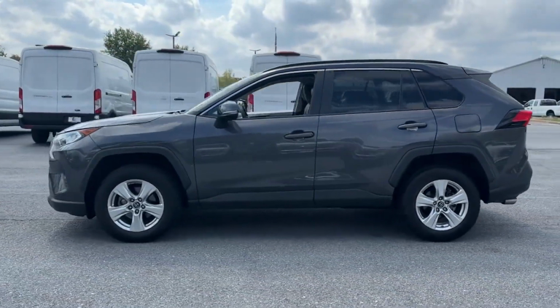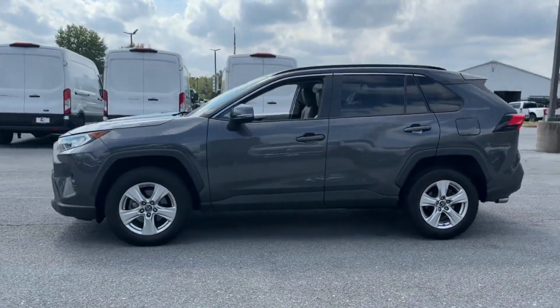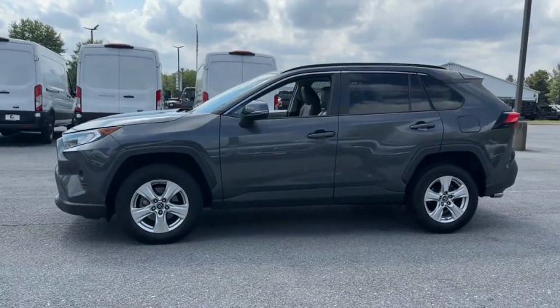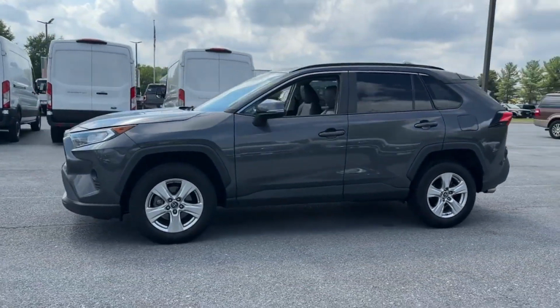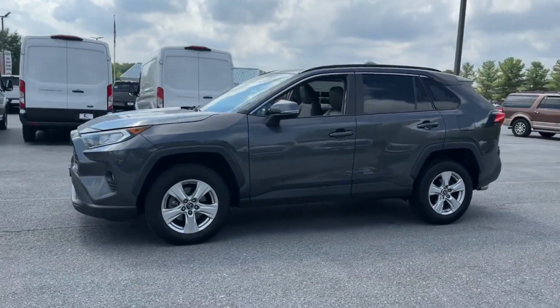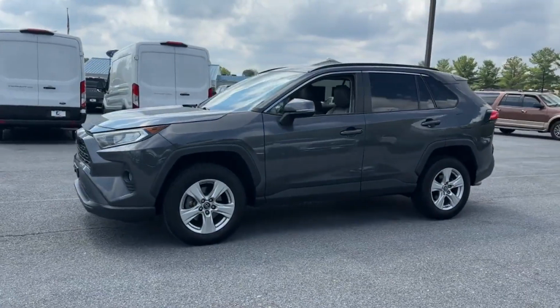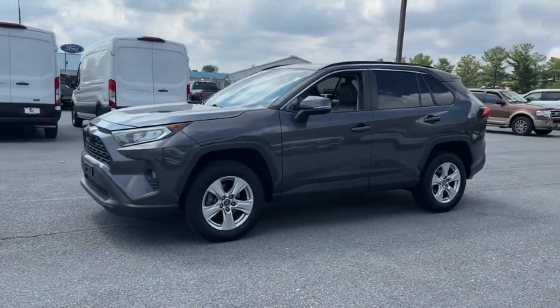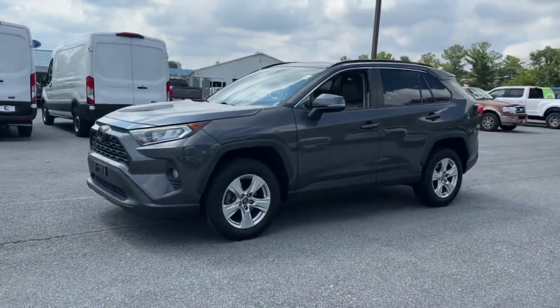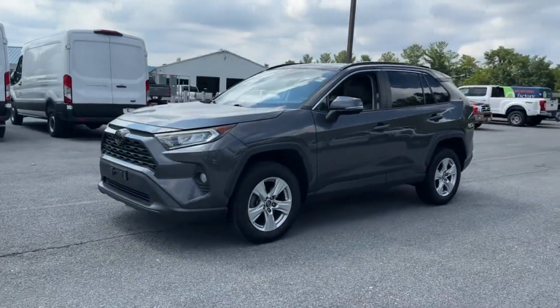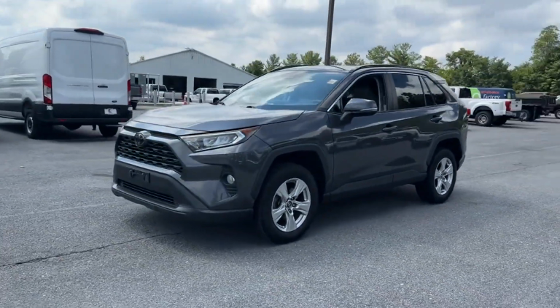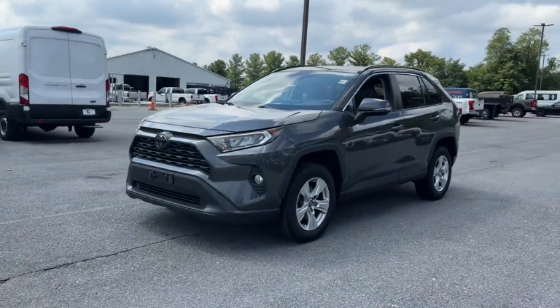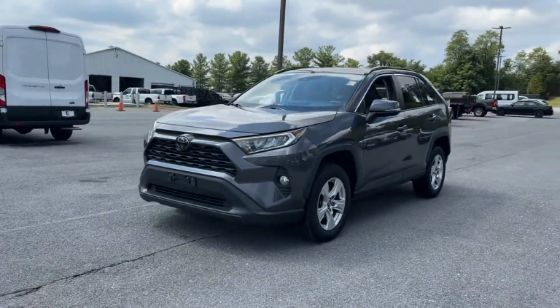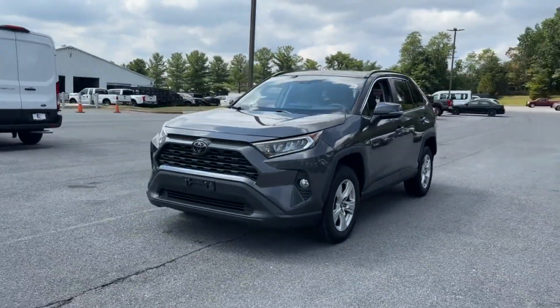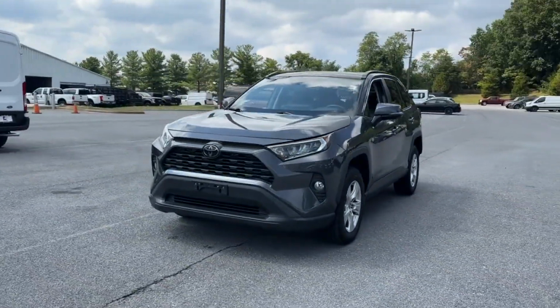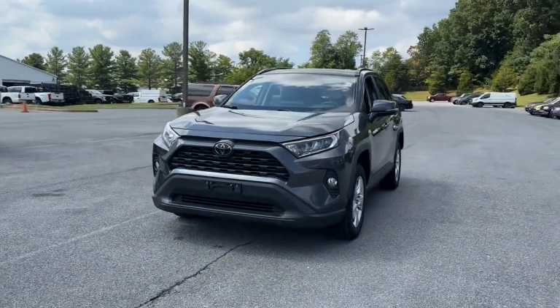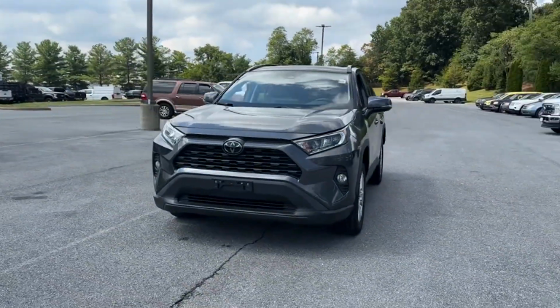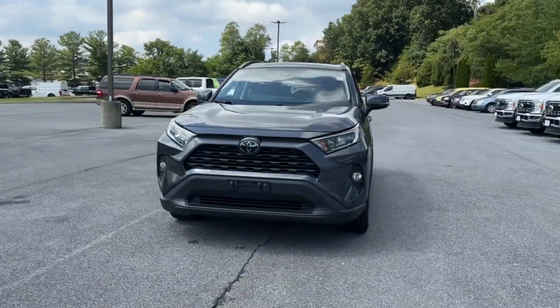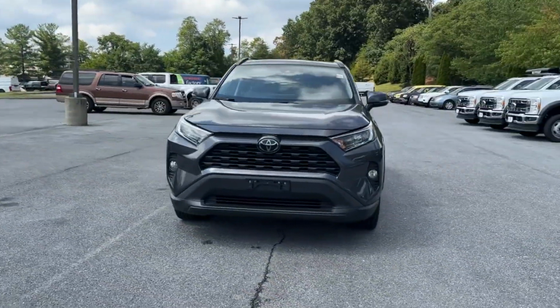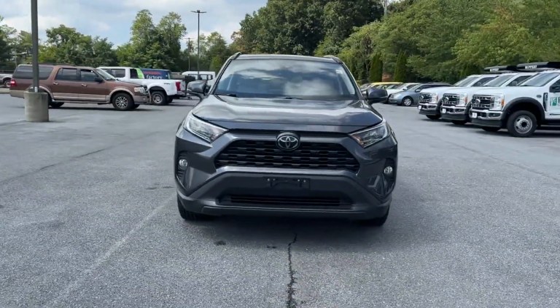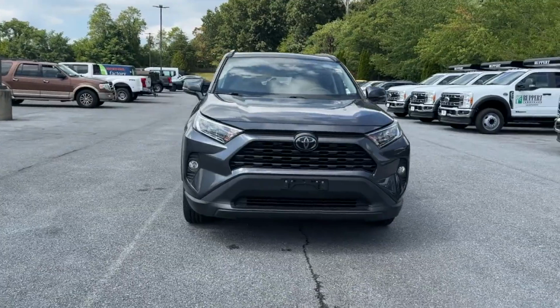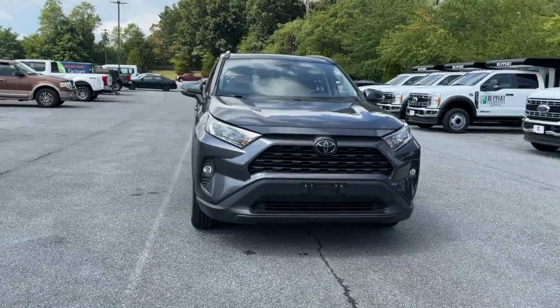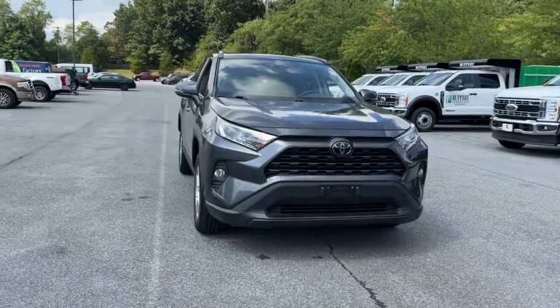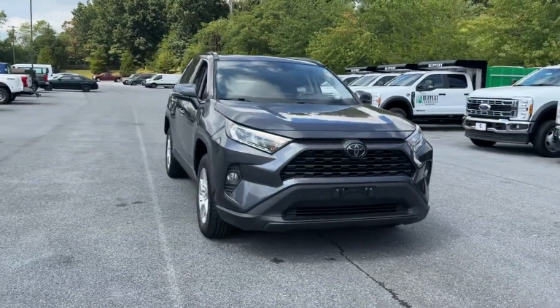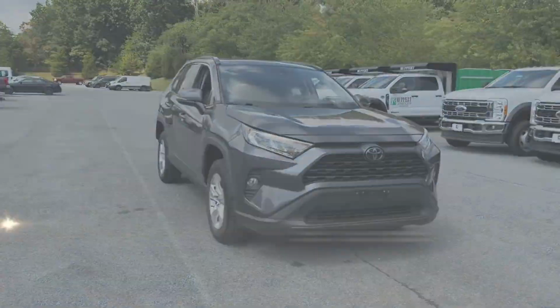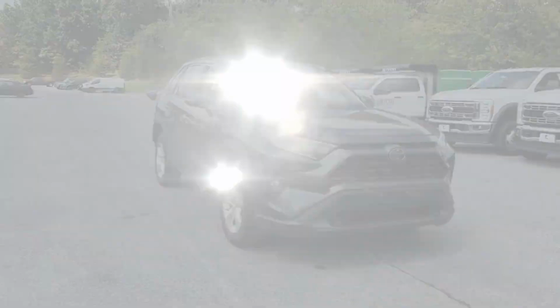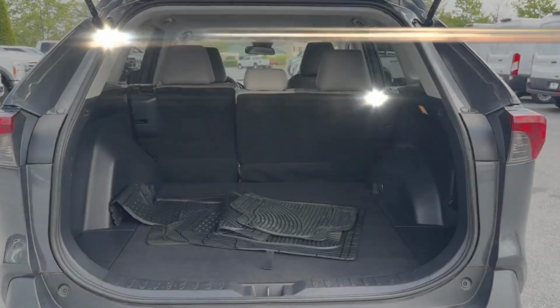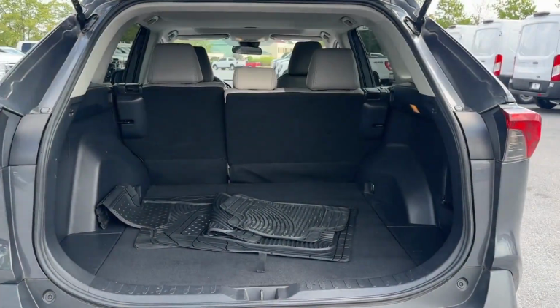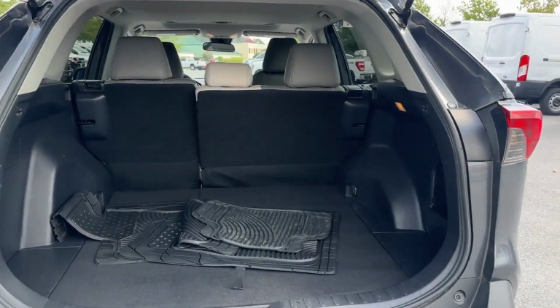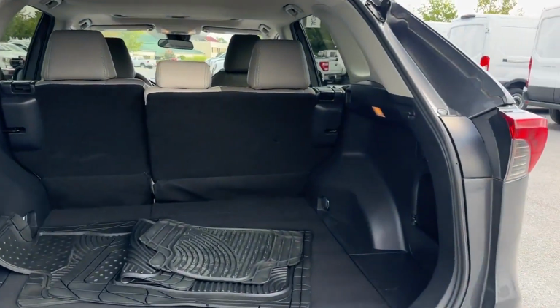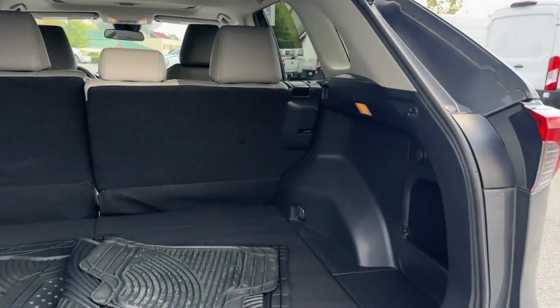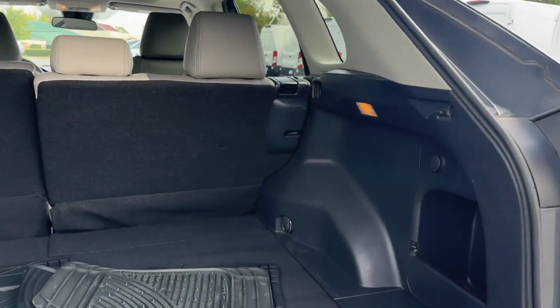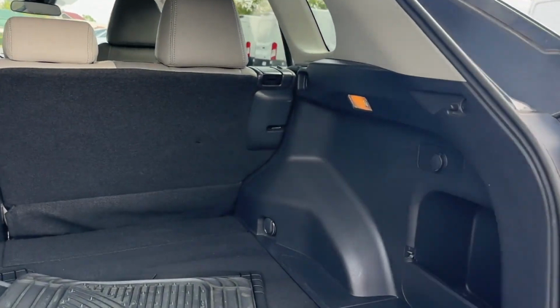Multi-zone air conditioning, blind spot monitor, heated side view mirrors, moonroof, backup camera. Make an appointment today to test drive this popular model.